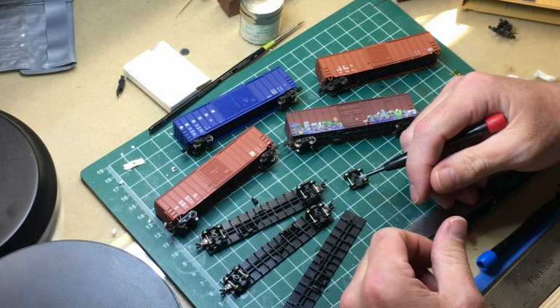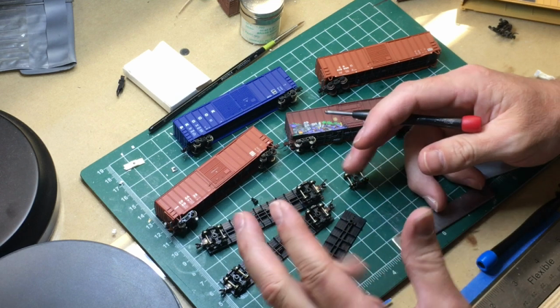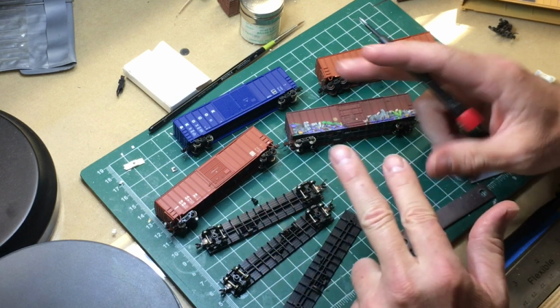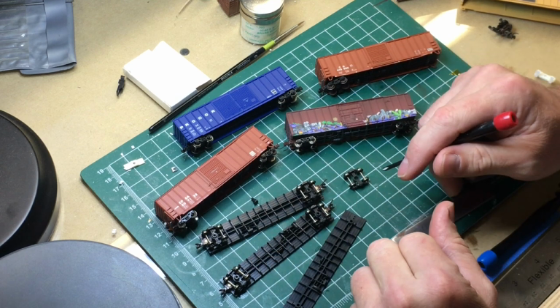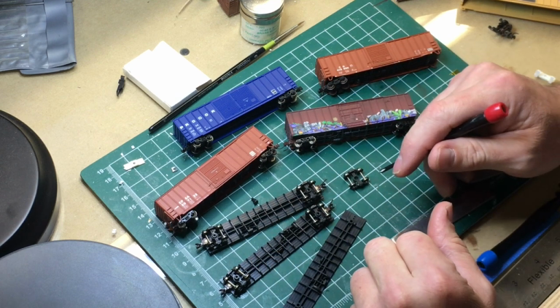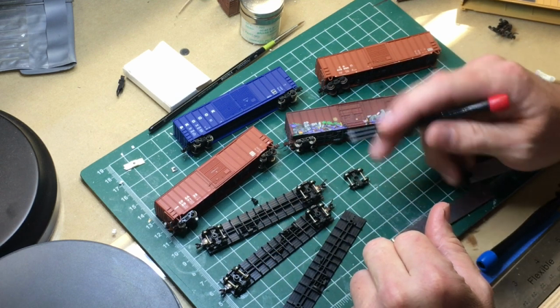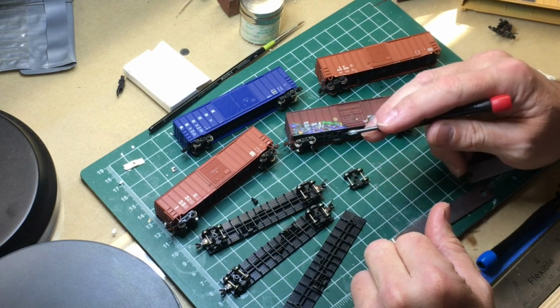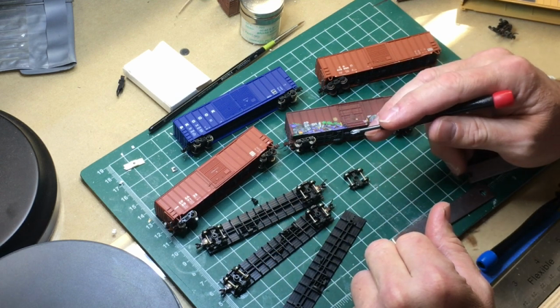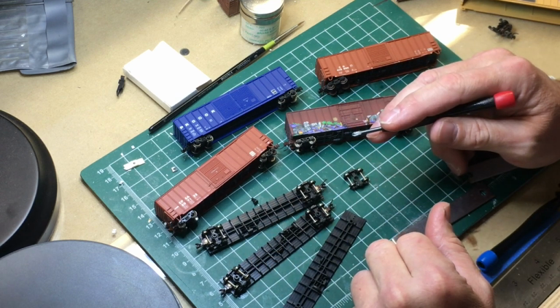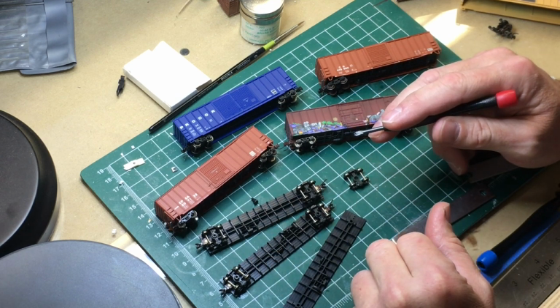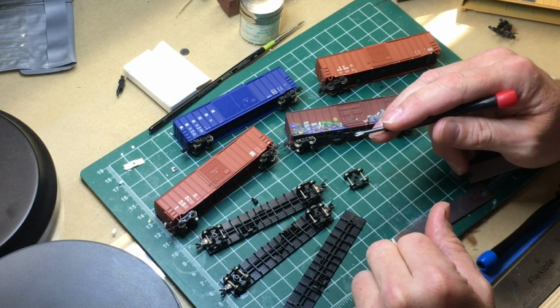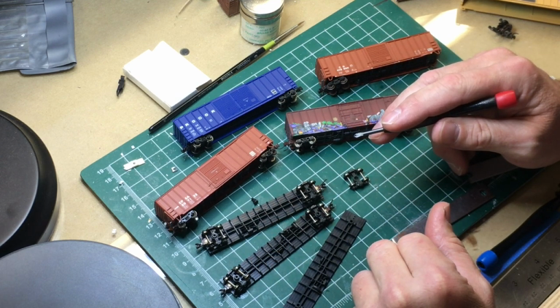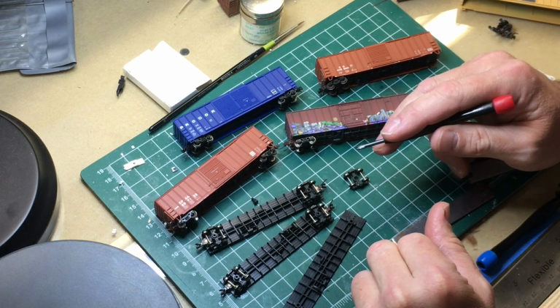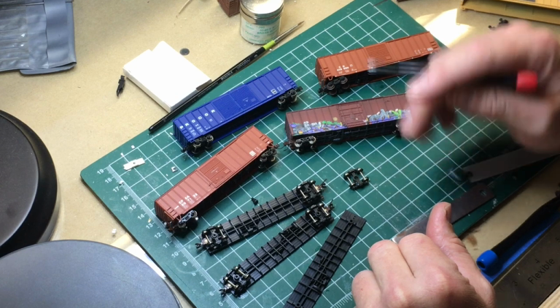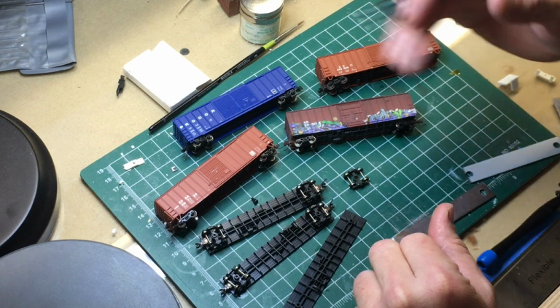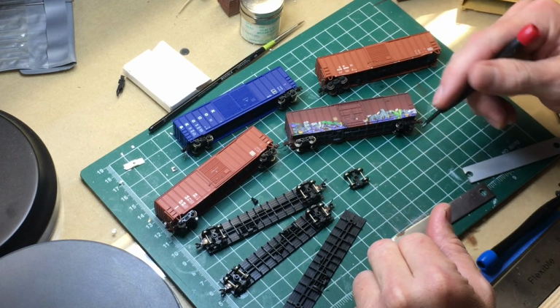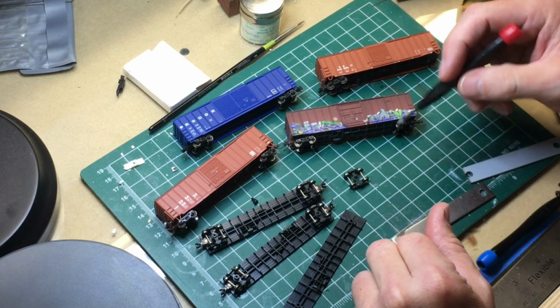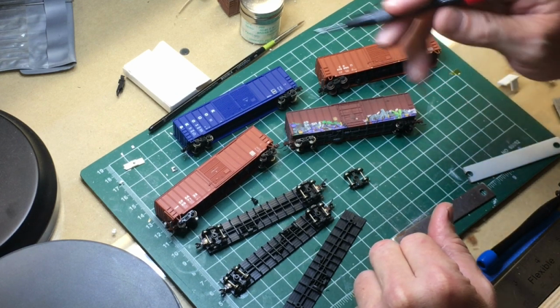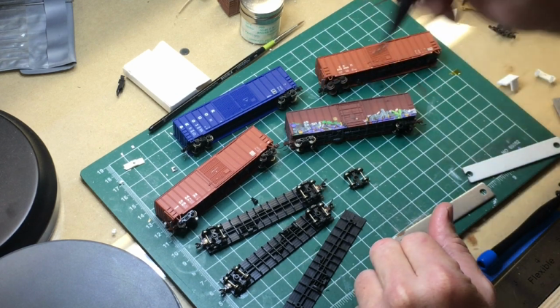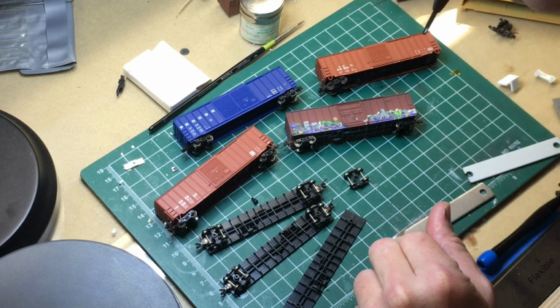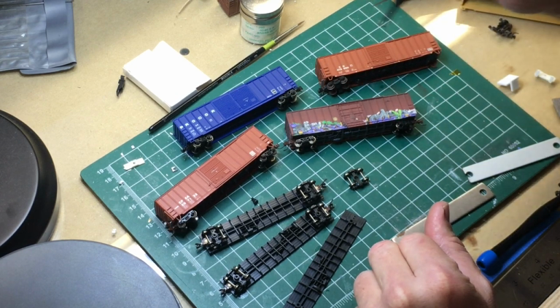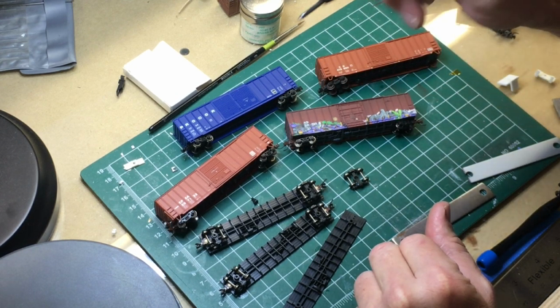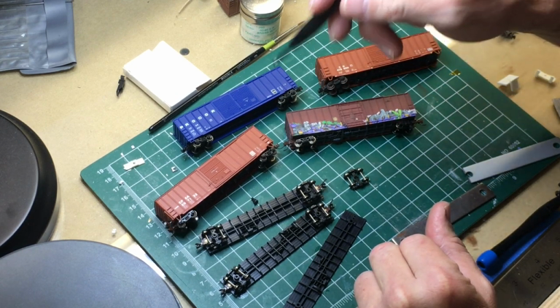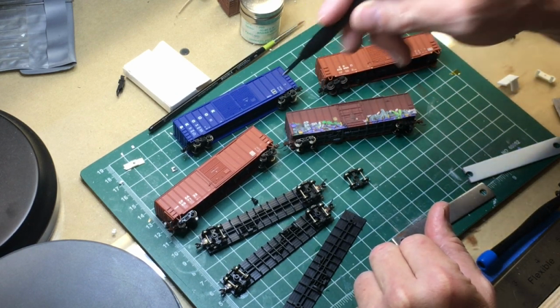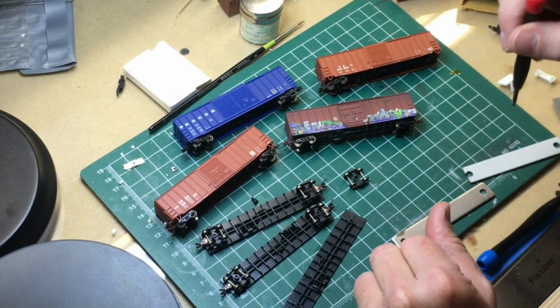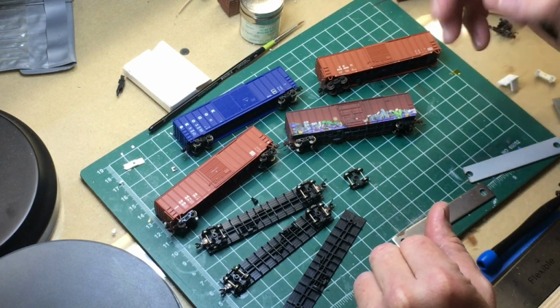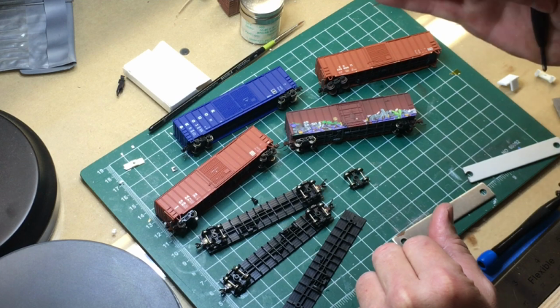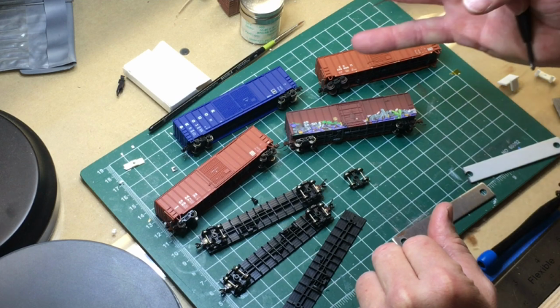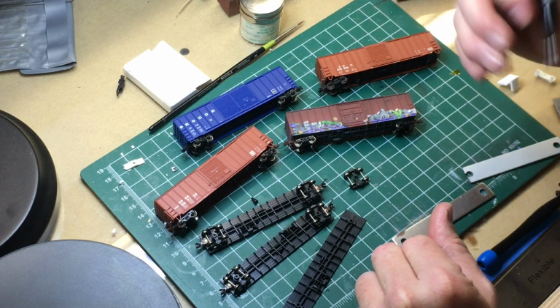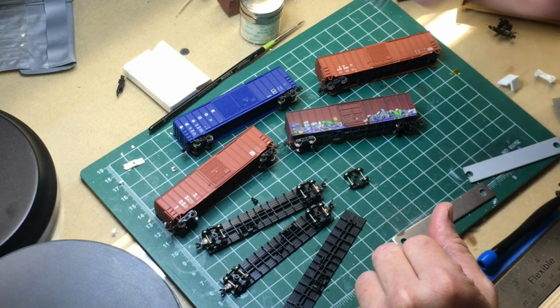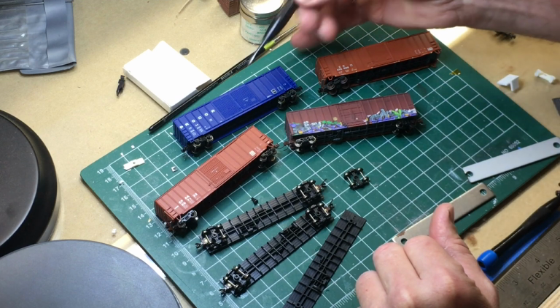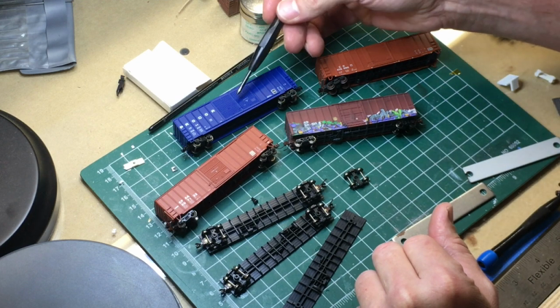Hey everybody, welcome to the workbench. We're going to do some 50-foot boxcar work today - we're going to address ride height and get some Micro Trains couplers body-mounted on three separate cars. We're going to start with this guy.